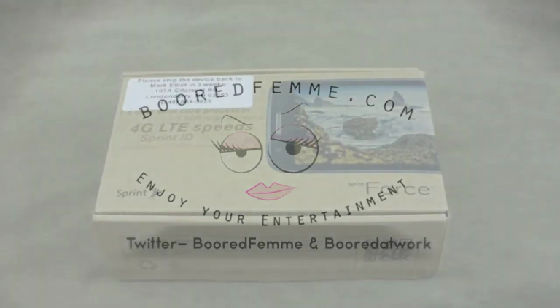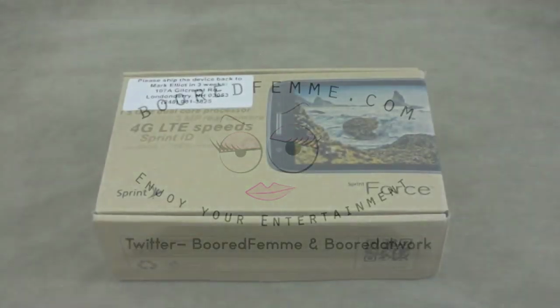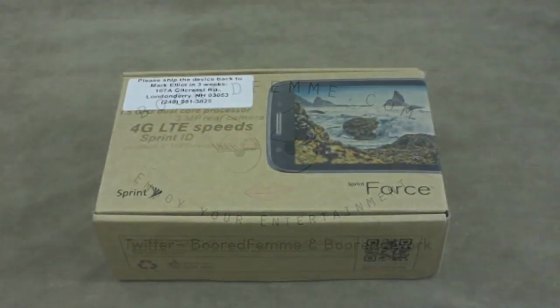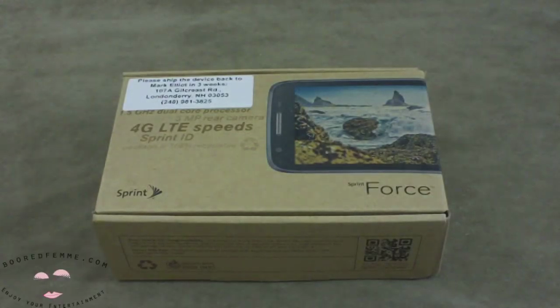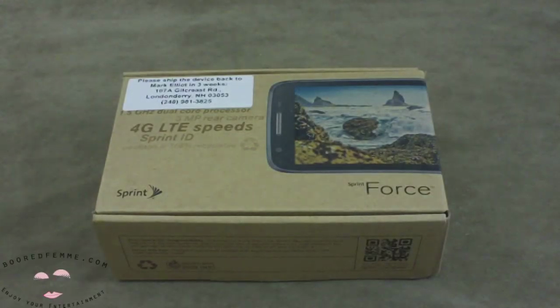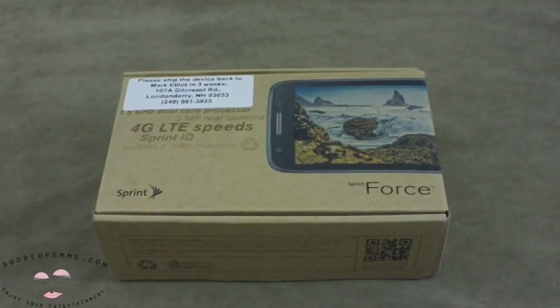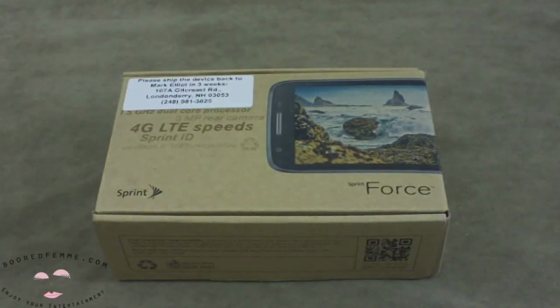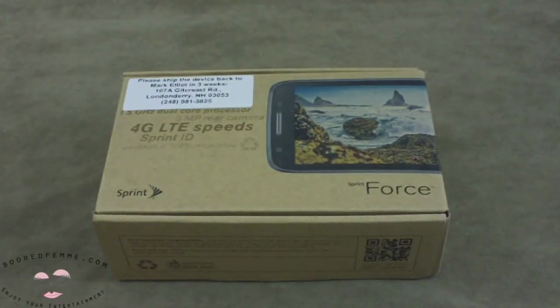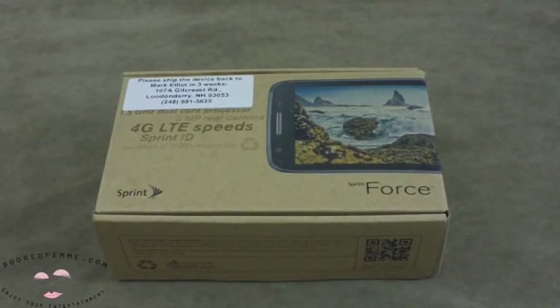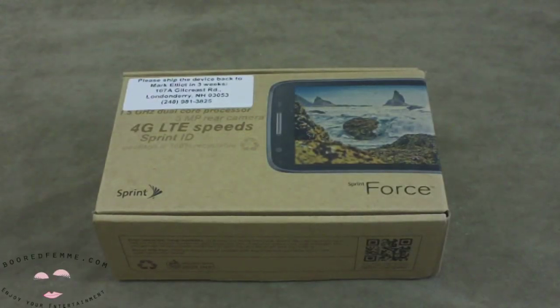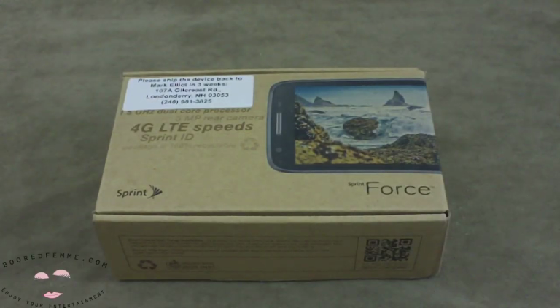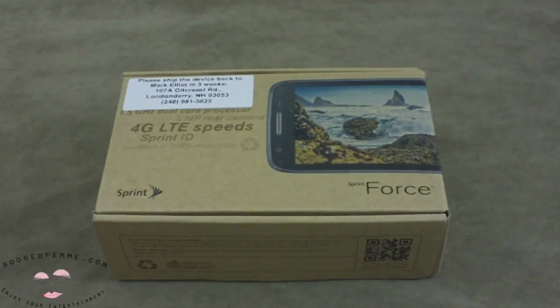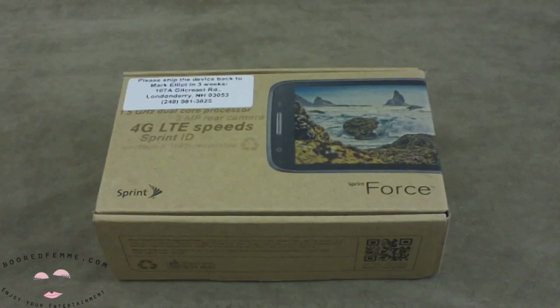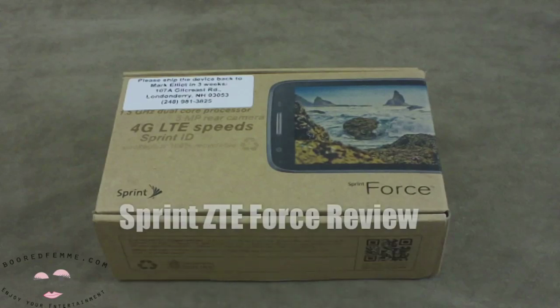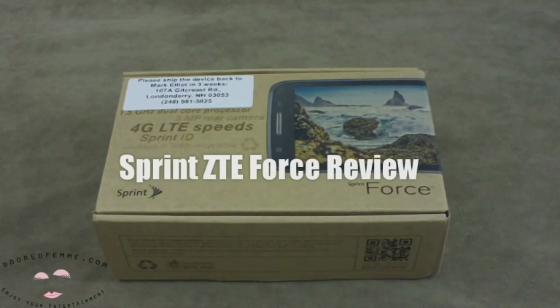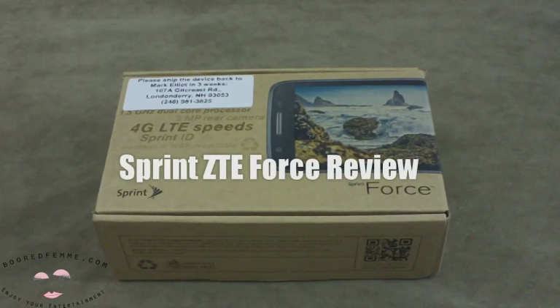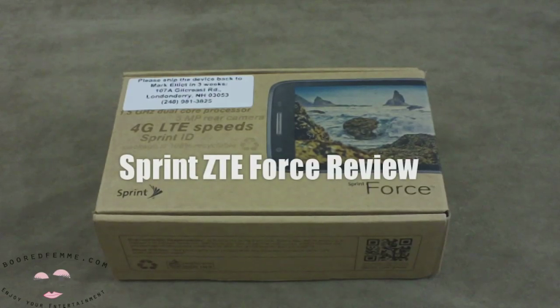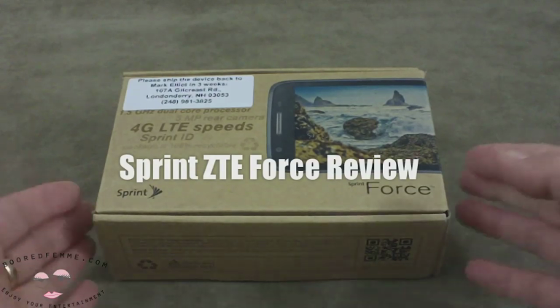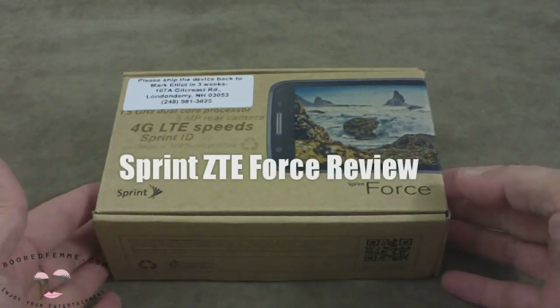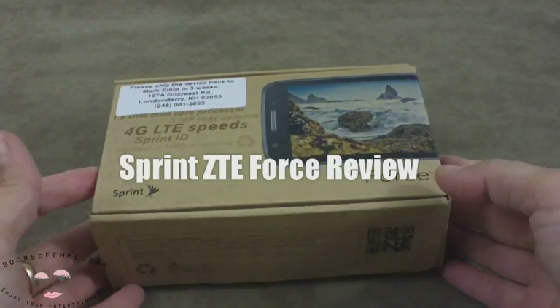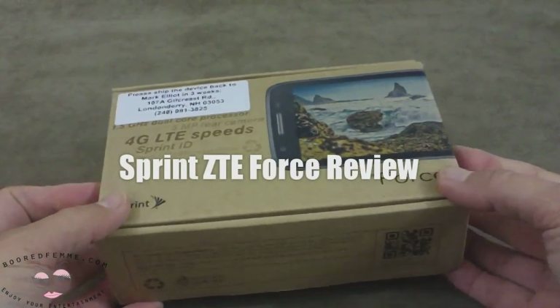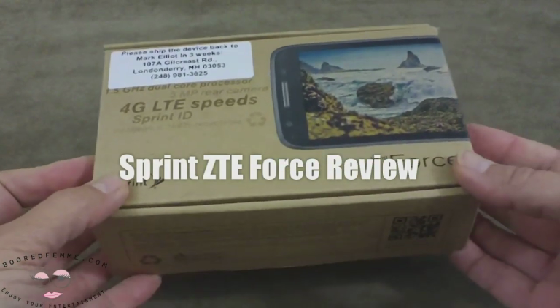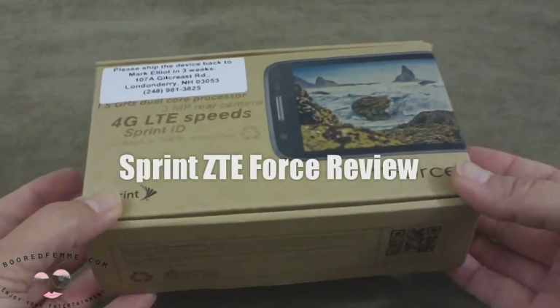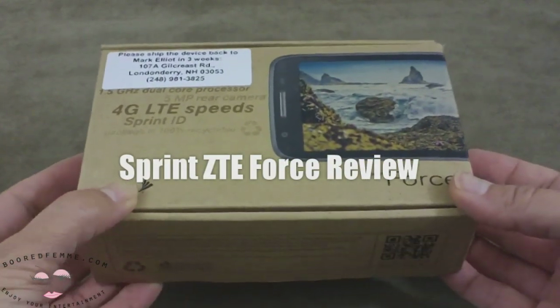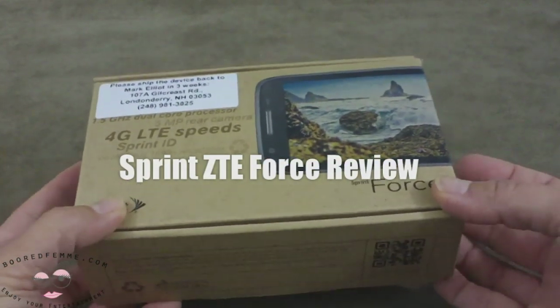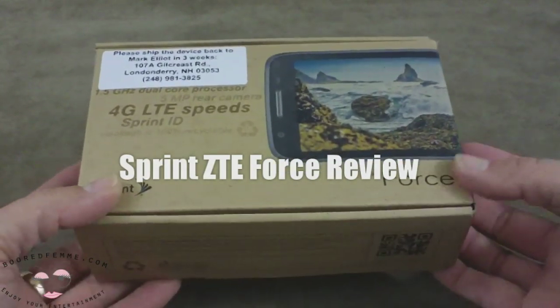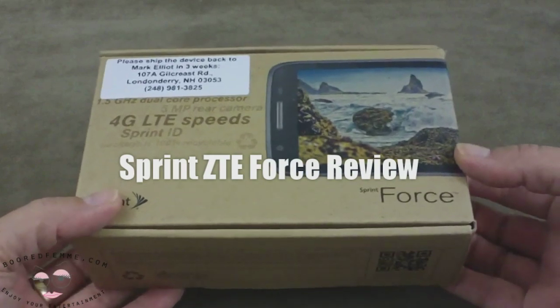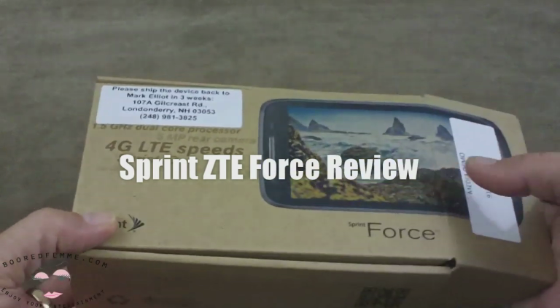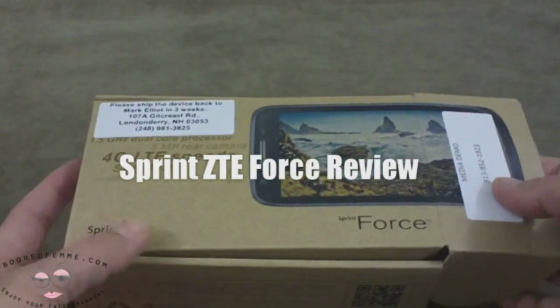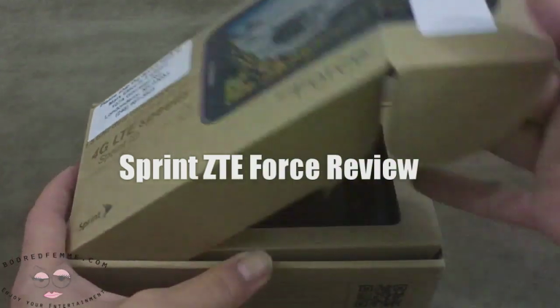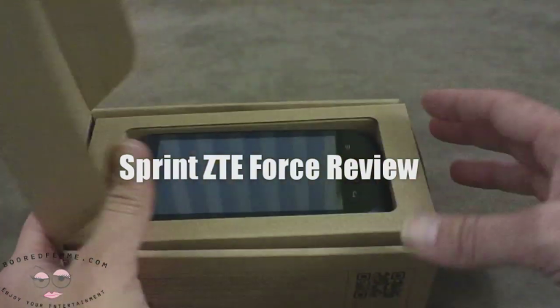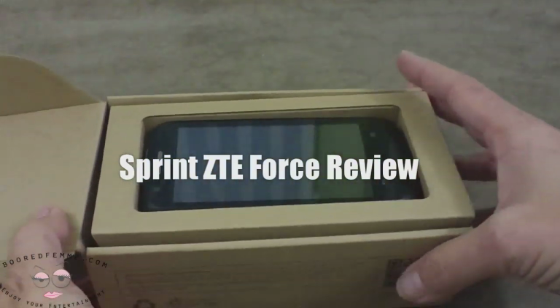Hello everyone, this is BoredFam and today I'm doing a review on the Sprint ZTE Force — a force to be reckoned with, may the force be with you, however you'd like to put a spin on that.